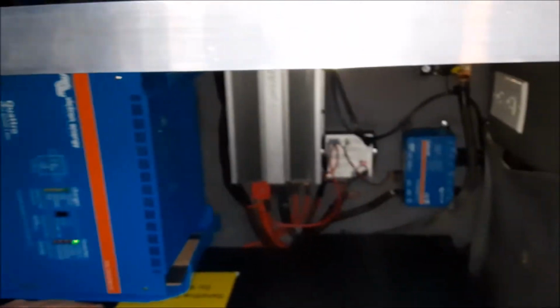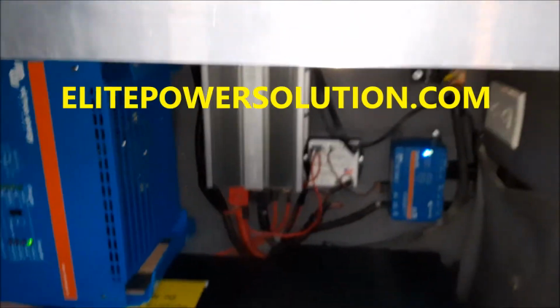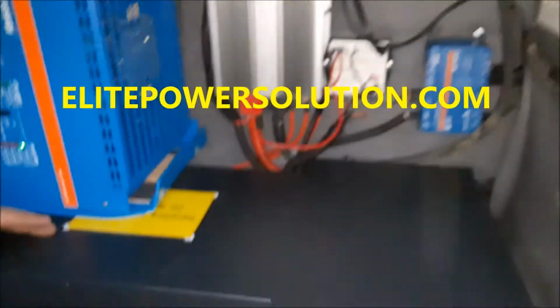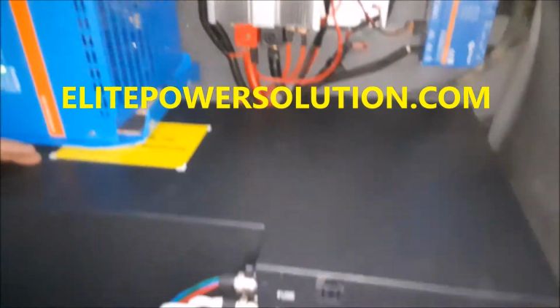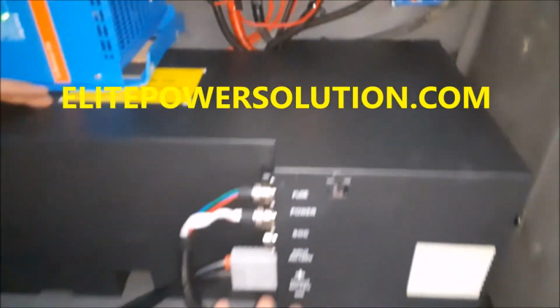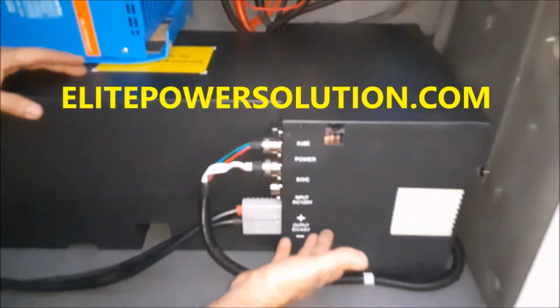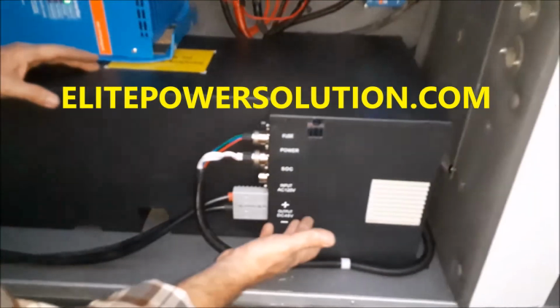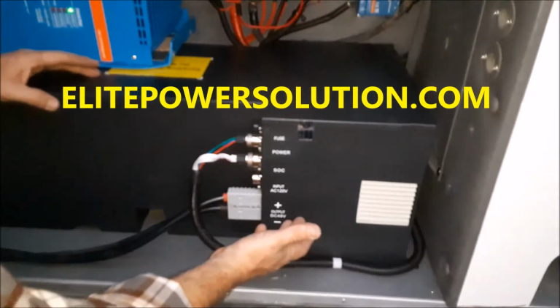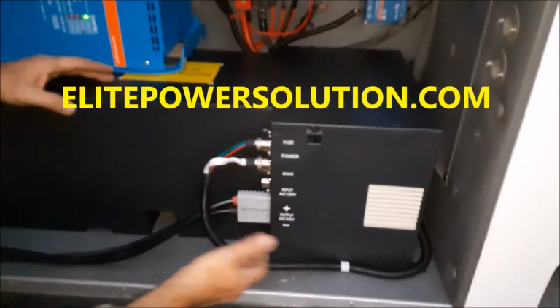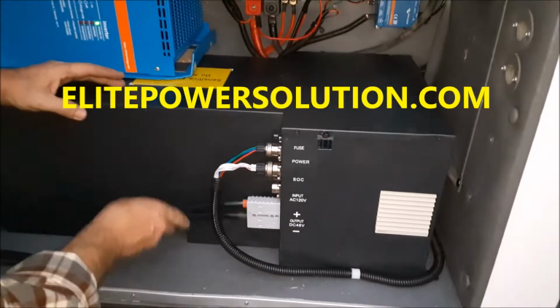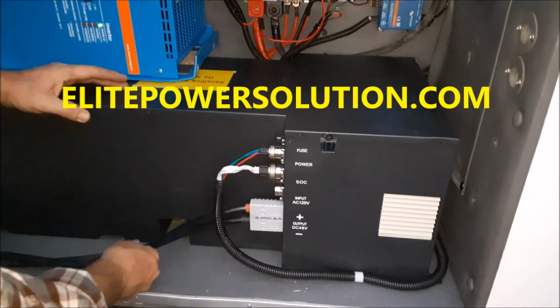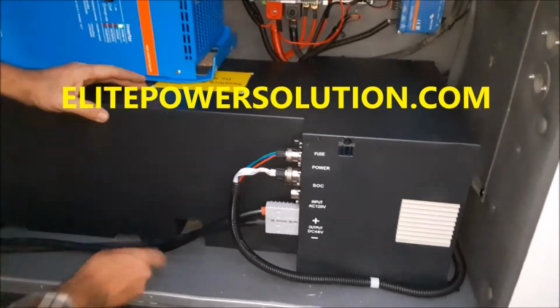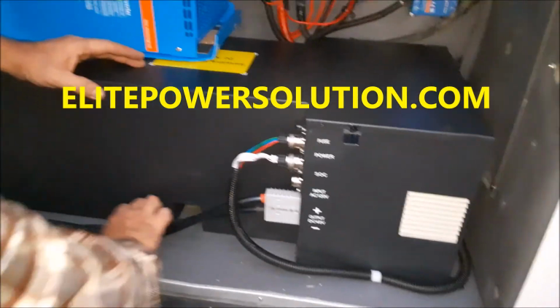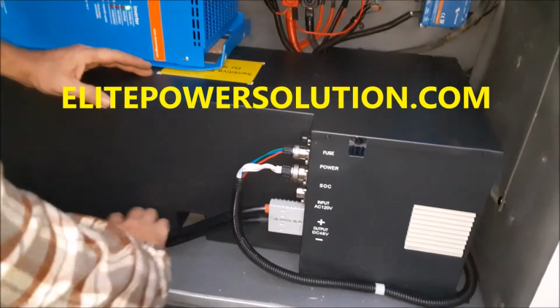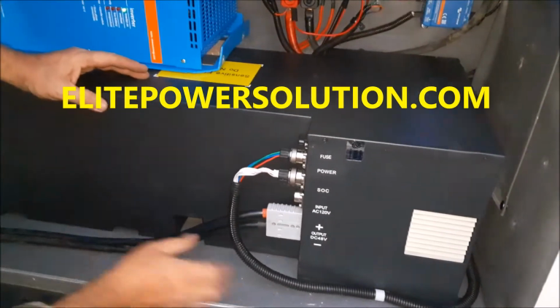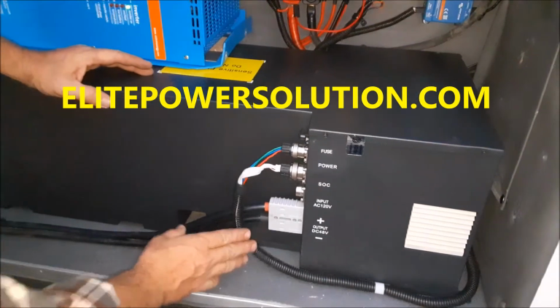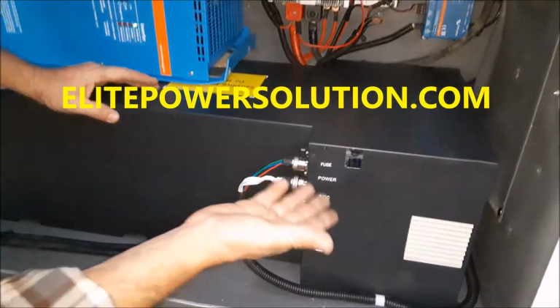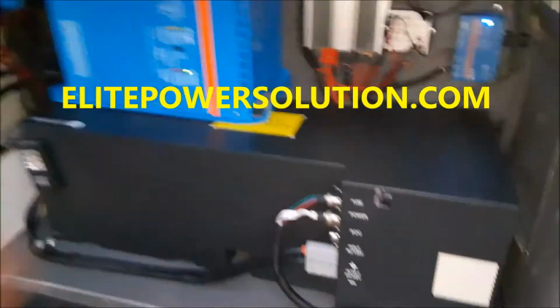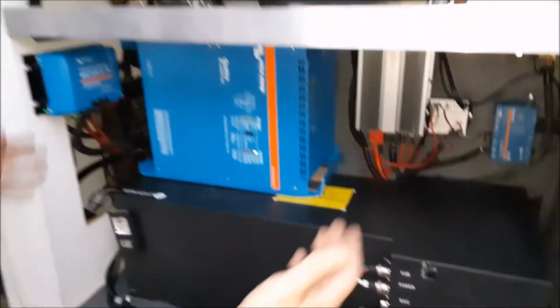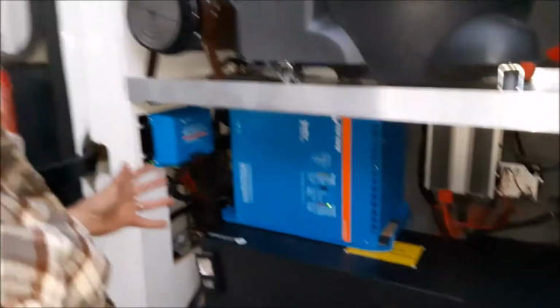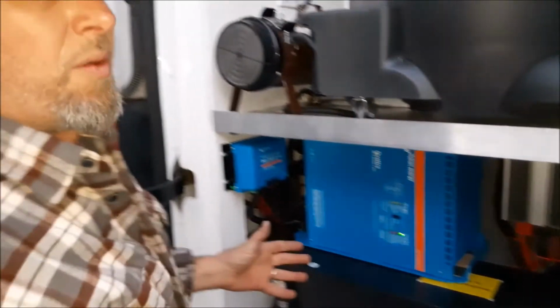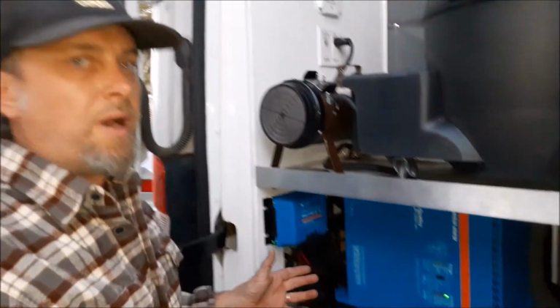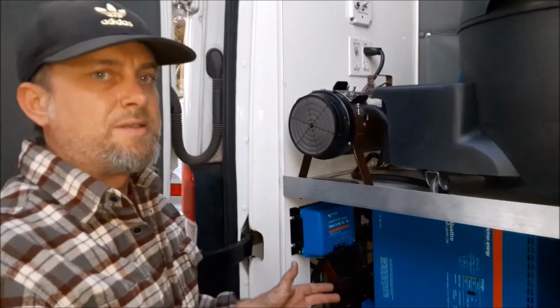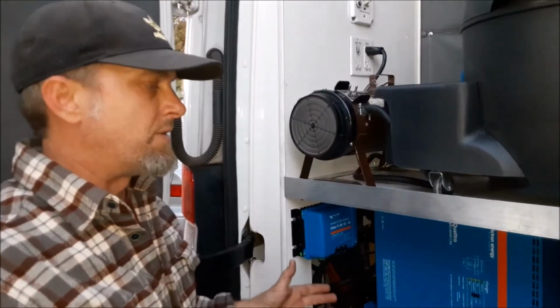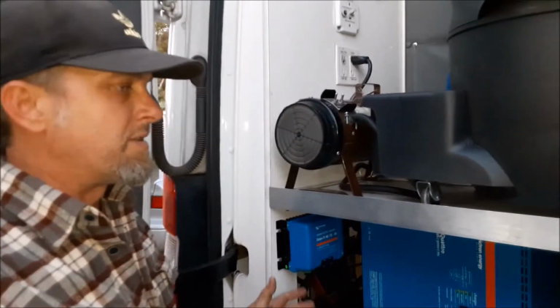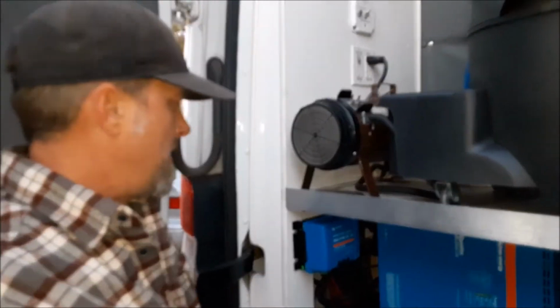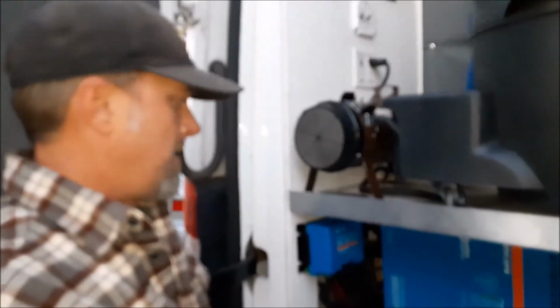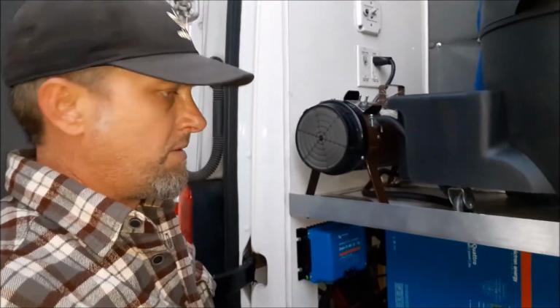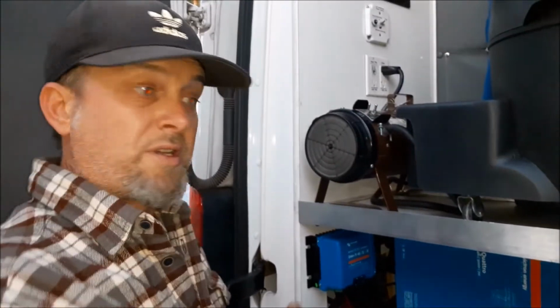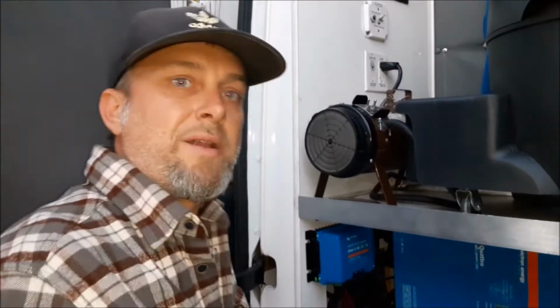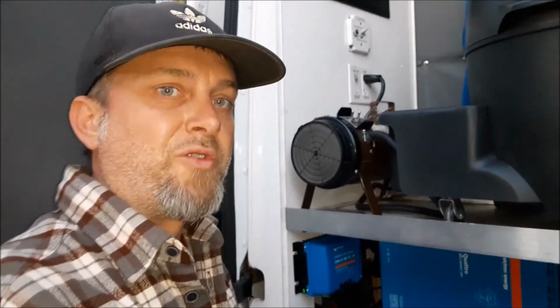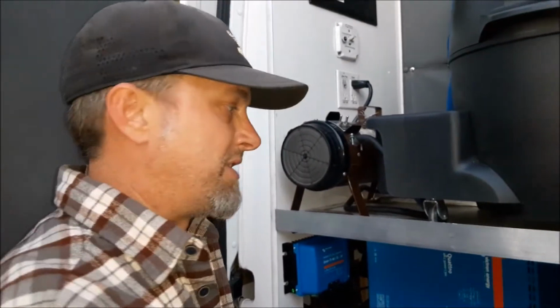This is our Elite Power Solutions module out of Chandler, Arizona. I love this thing — it is great. A very clean module that makes building power a lot easier and a lot nicer. So let's go inside and do a final walkthrough on the inside.